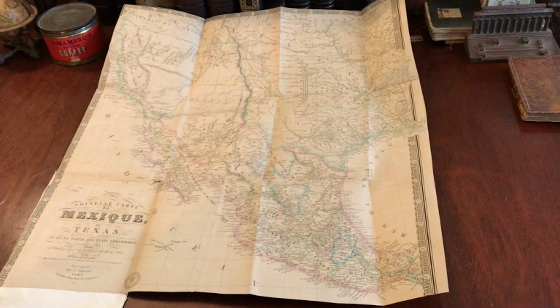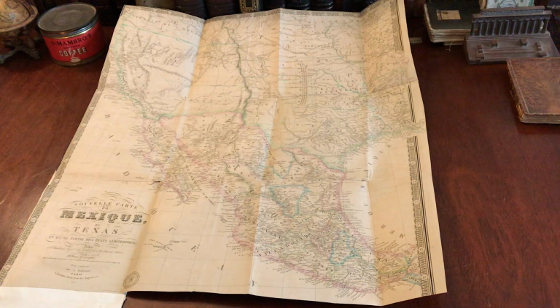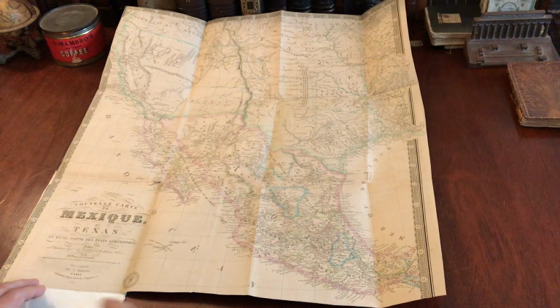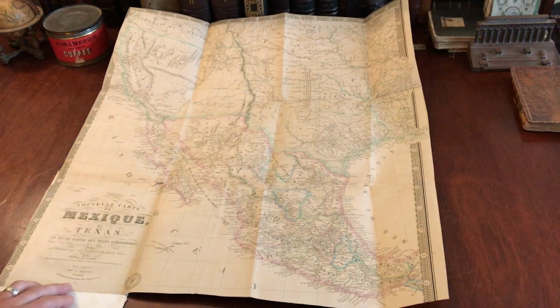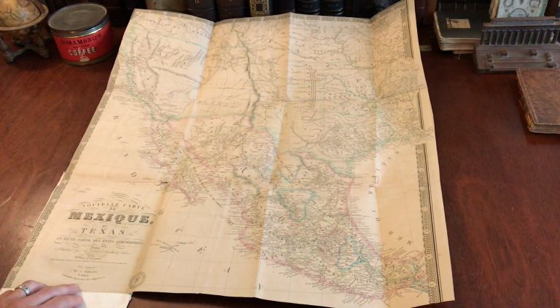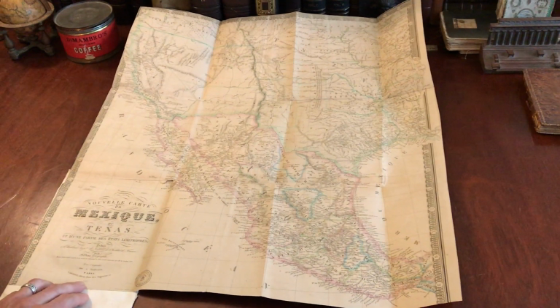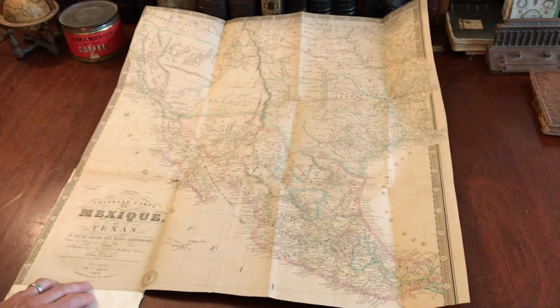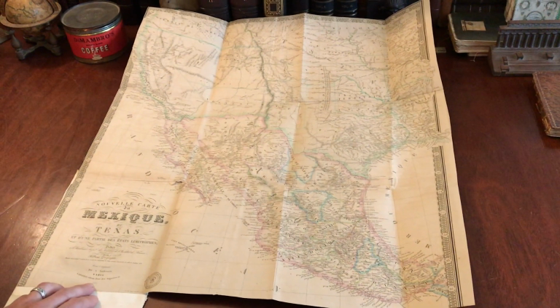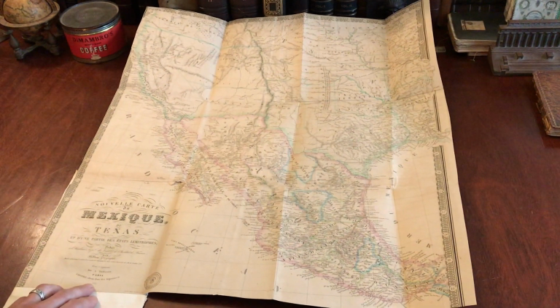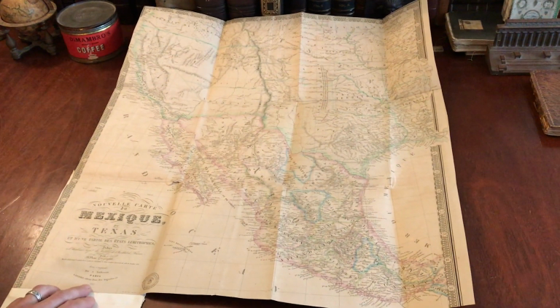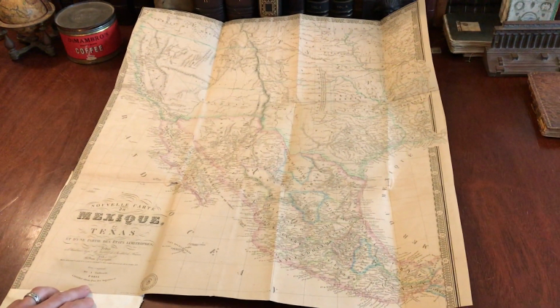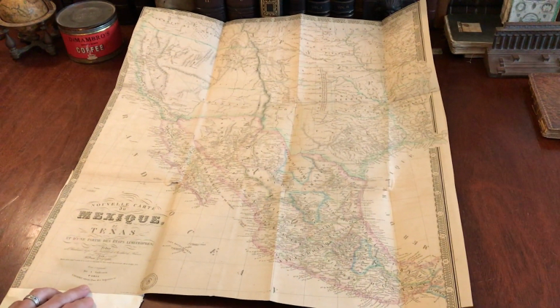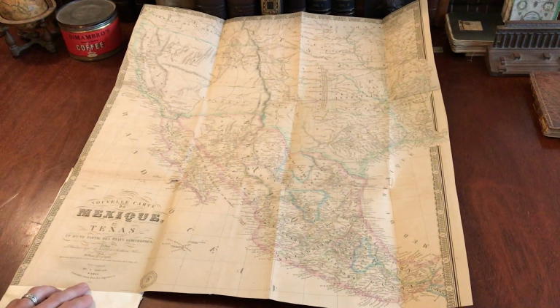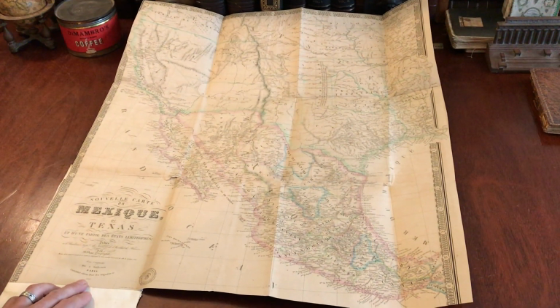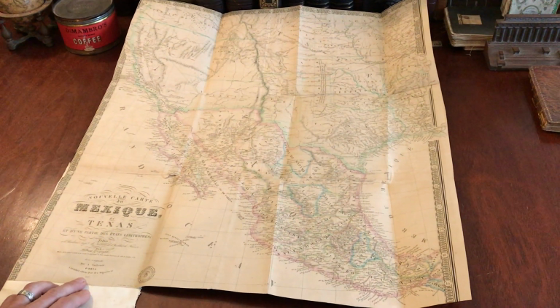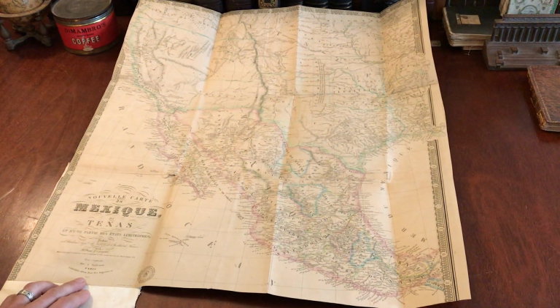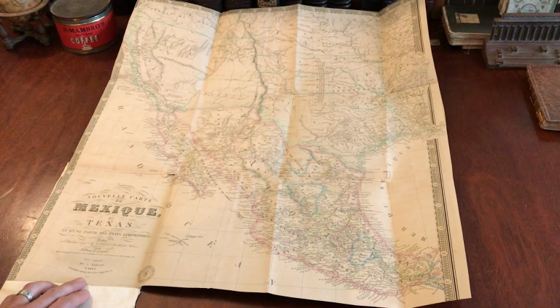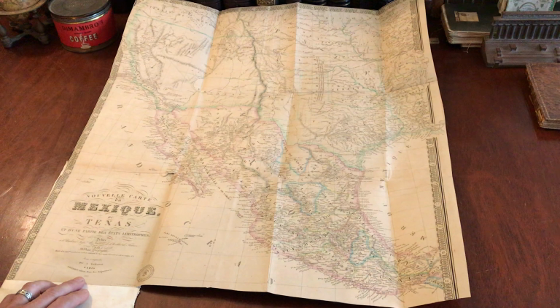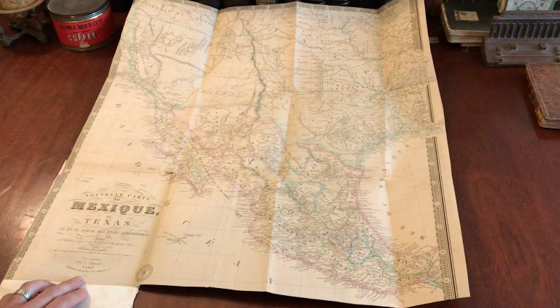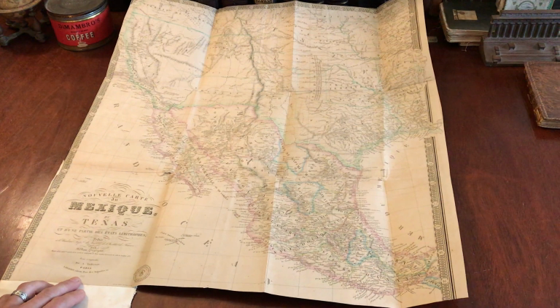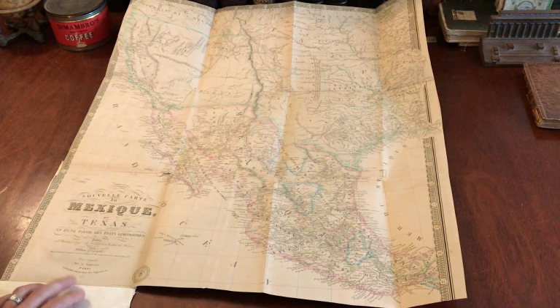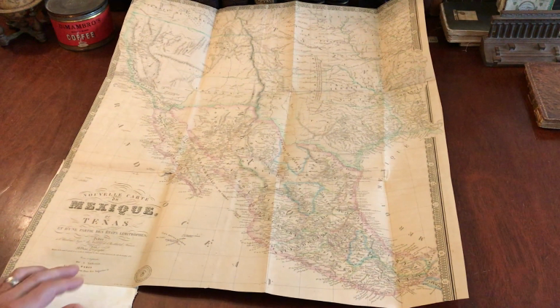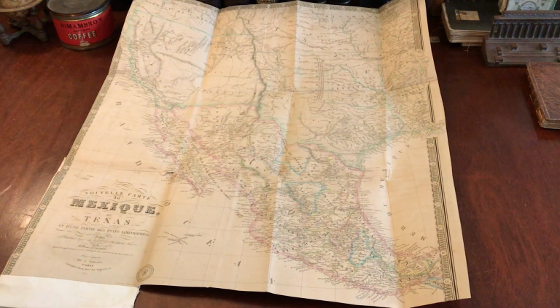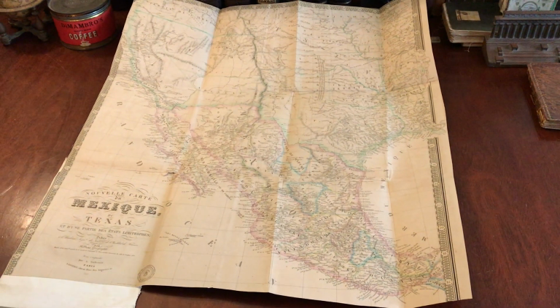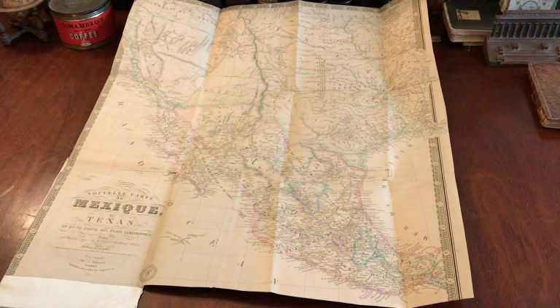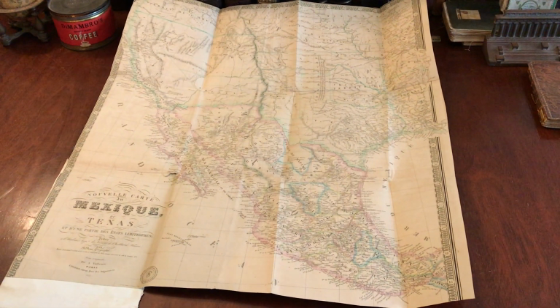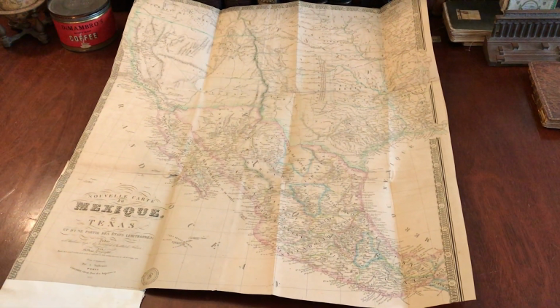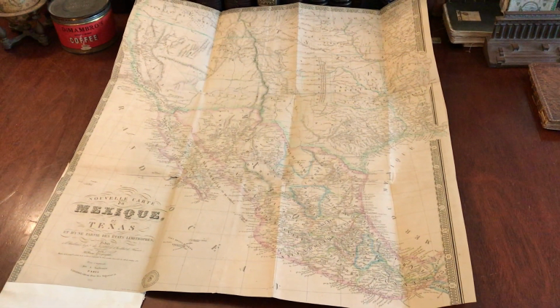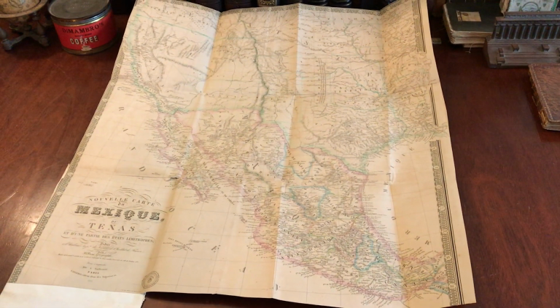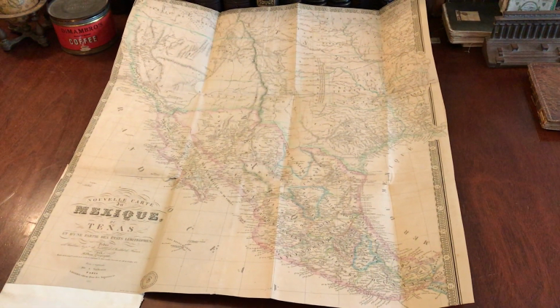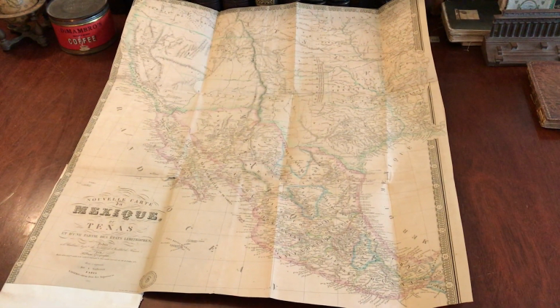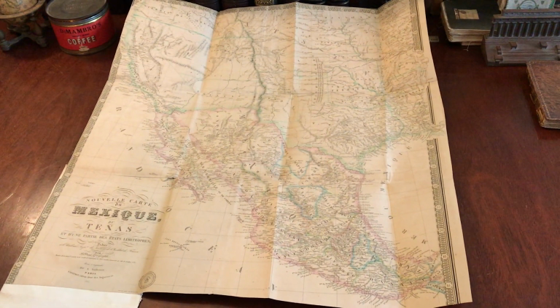It's very scarce. This 1862 state does not appear in the antique map price record. And so it is available now online from me, Brian de Mambro.